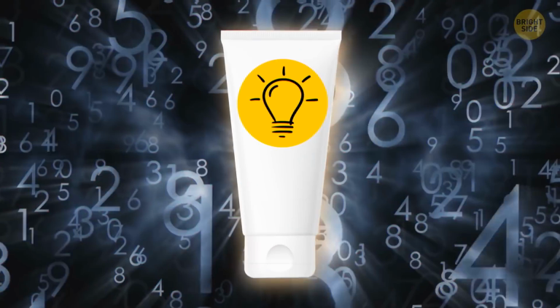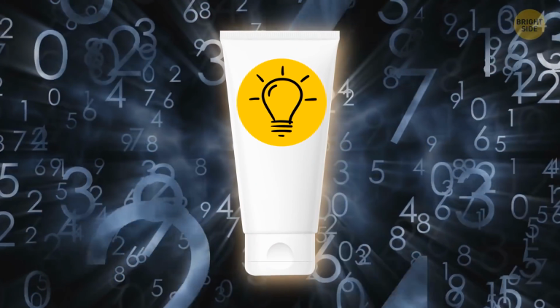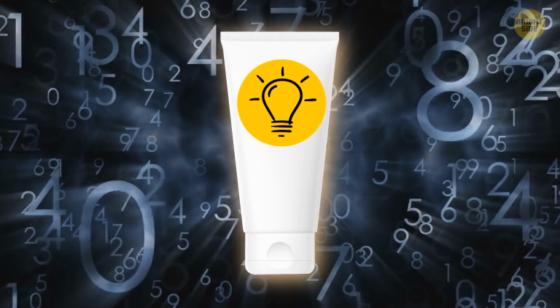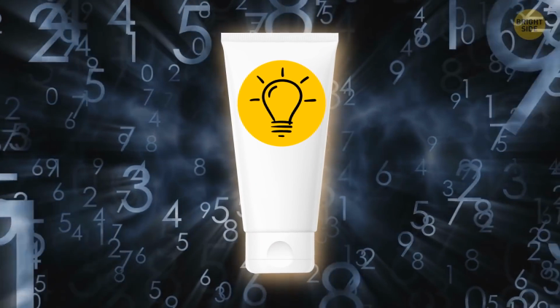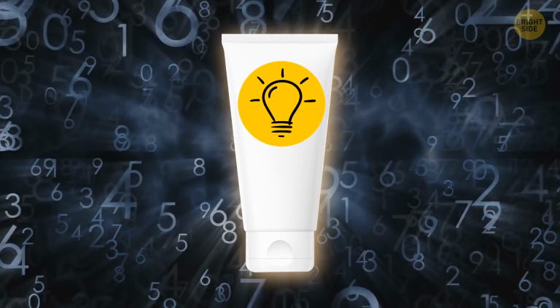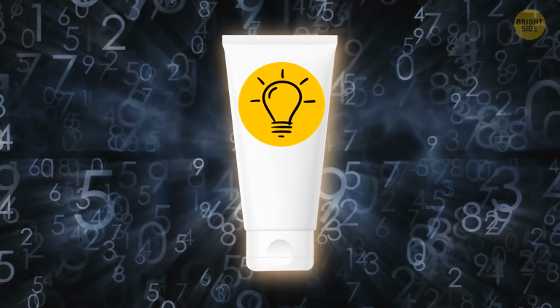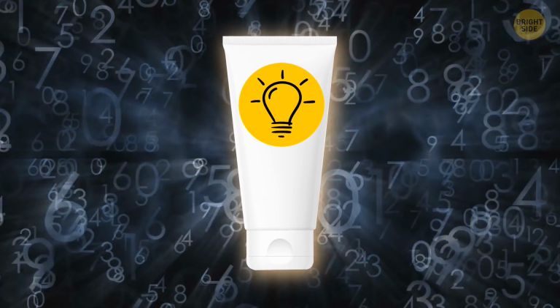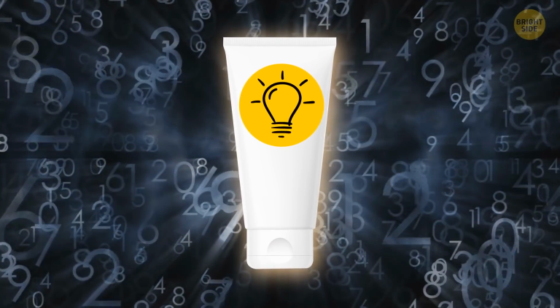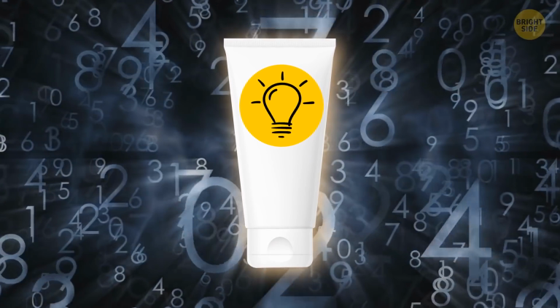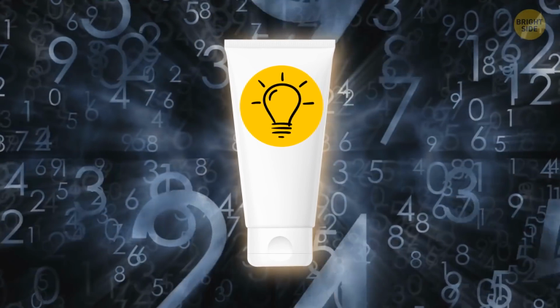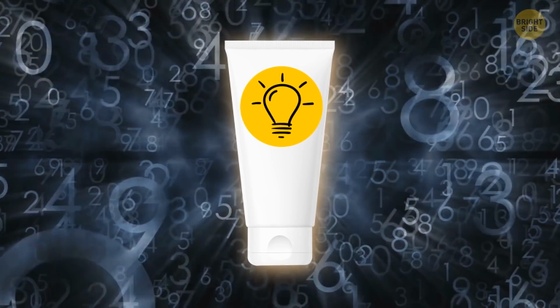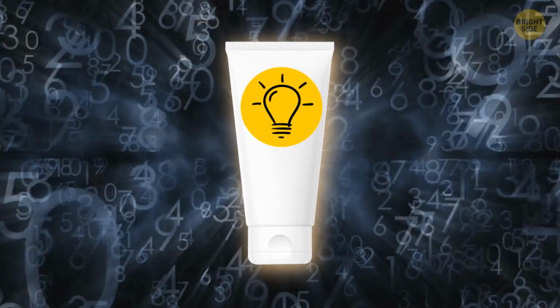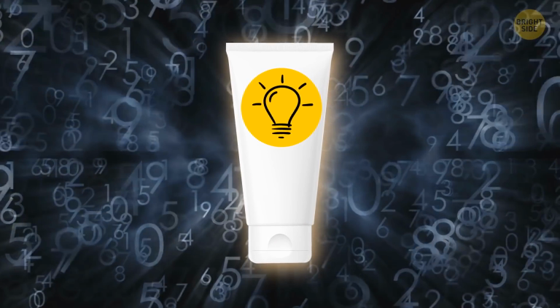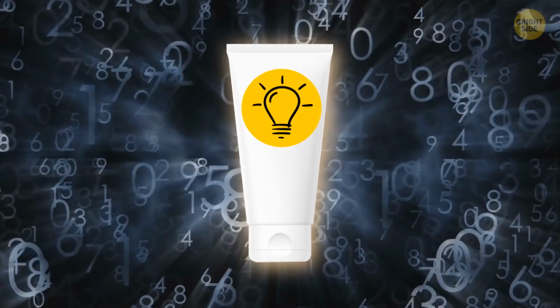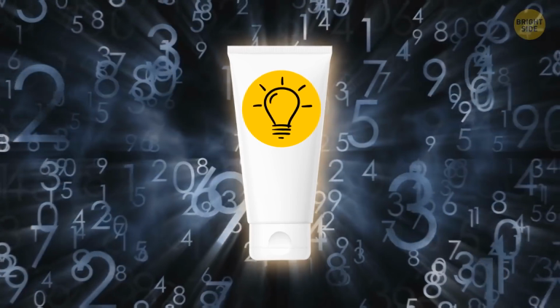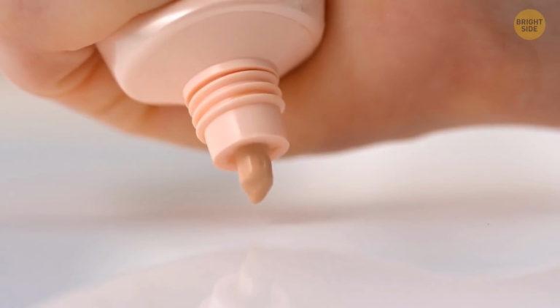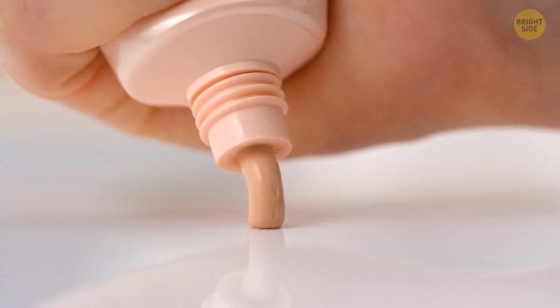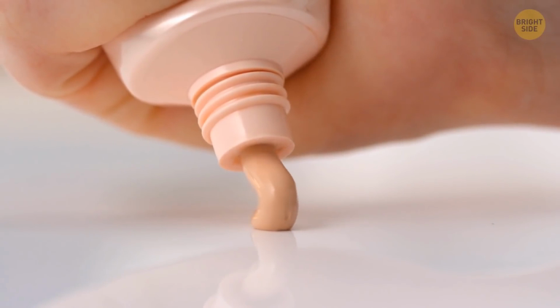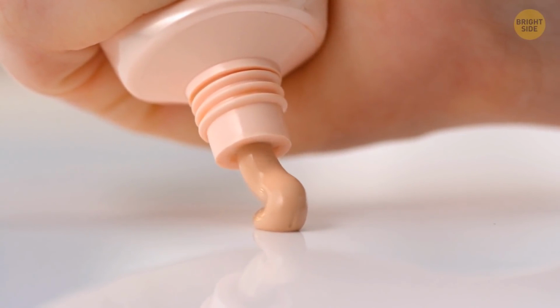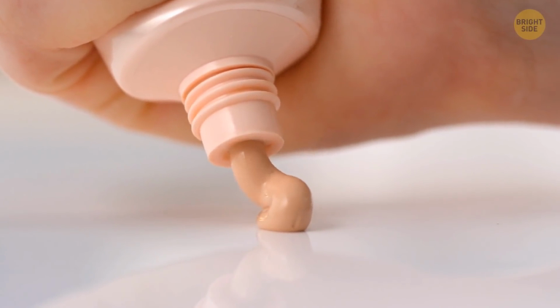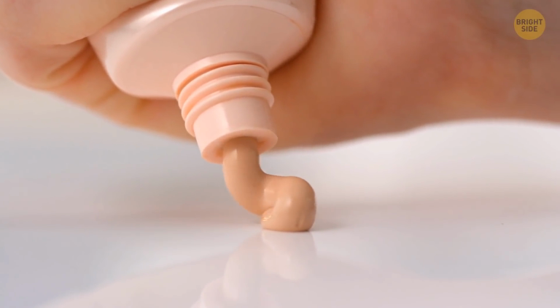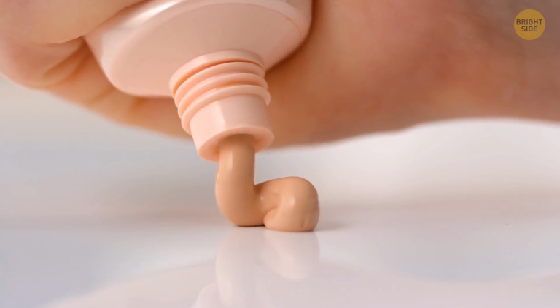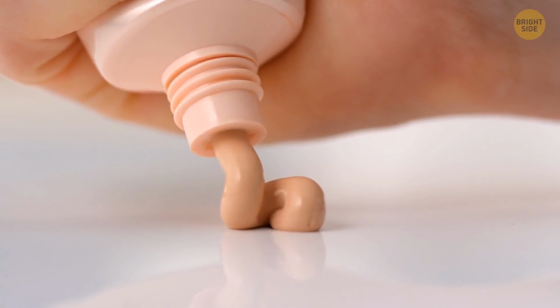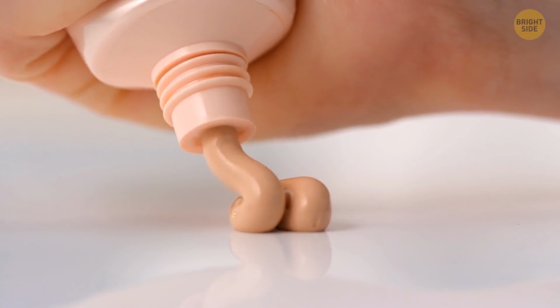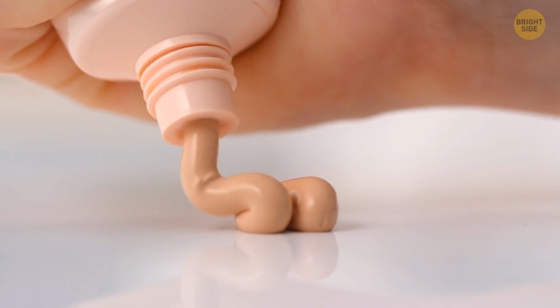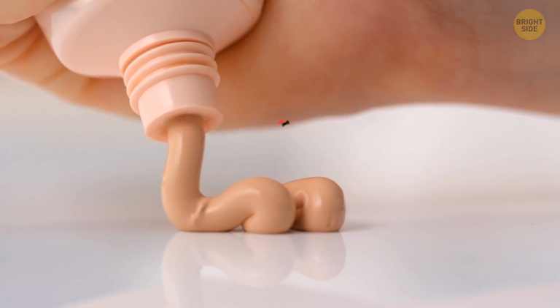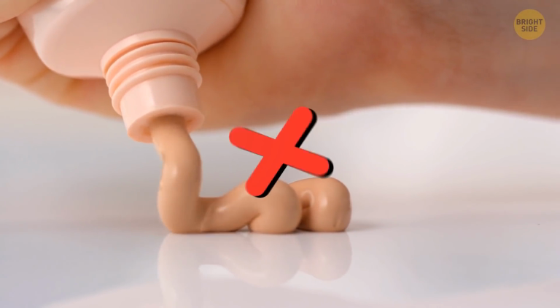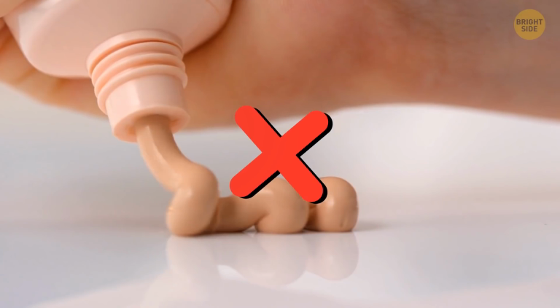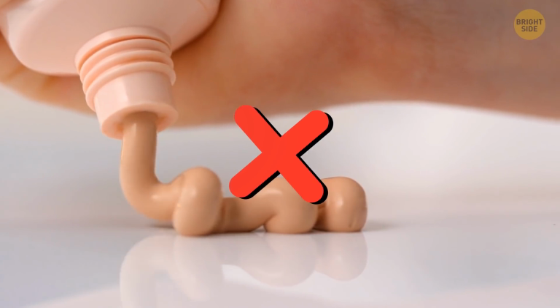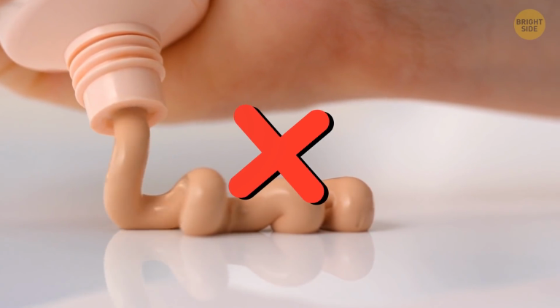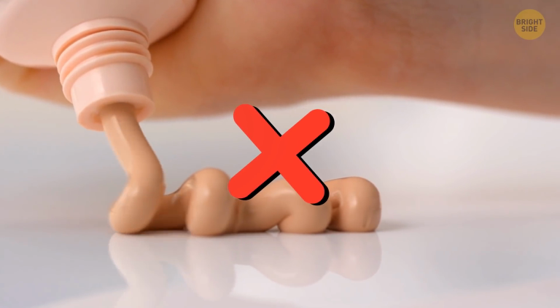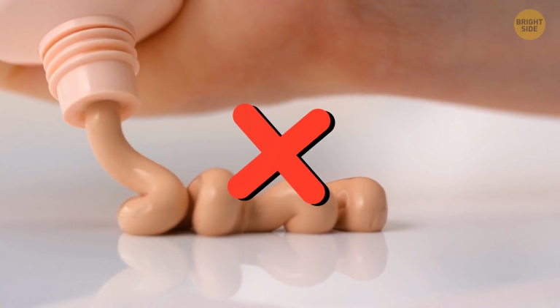Different numbers are often put on the sides of many cosmetic products, and these numbers aren't picked randomly. They tell you how long your product will actually last, so you won't put it on your skin after it expires.